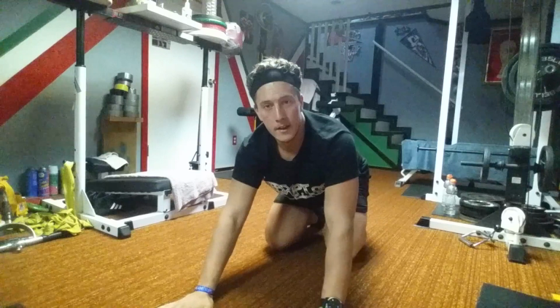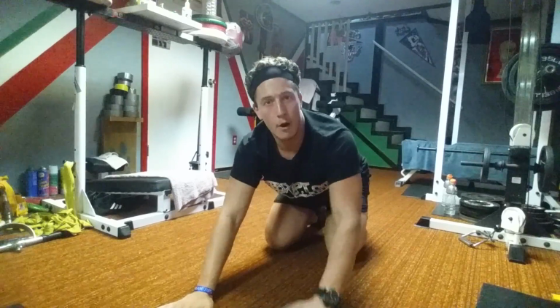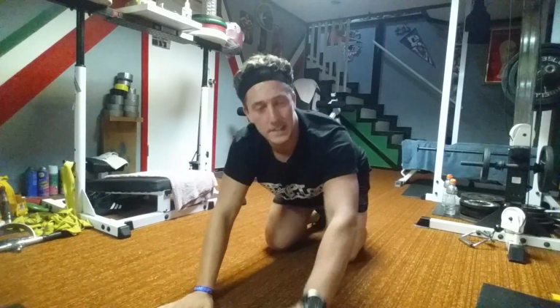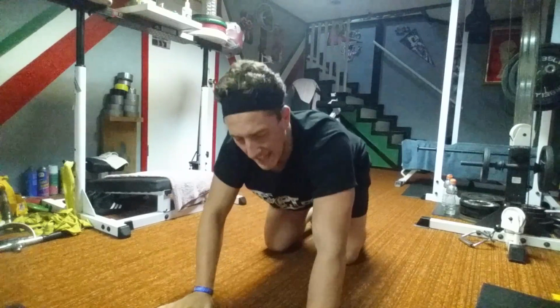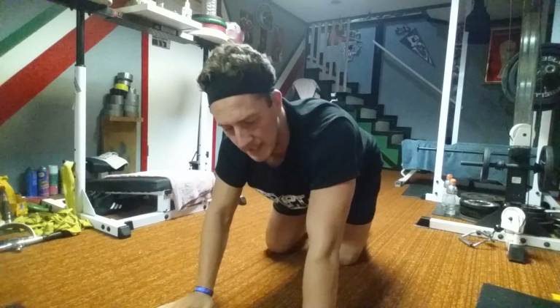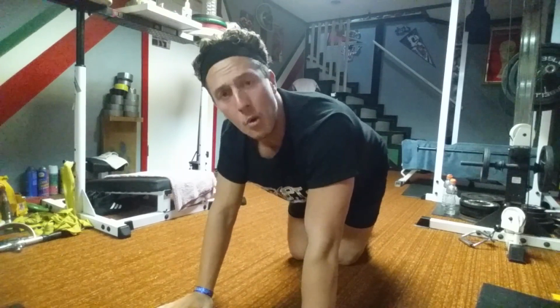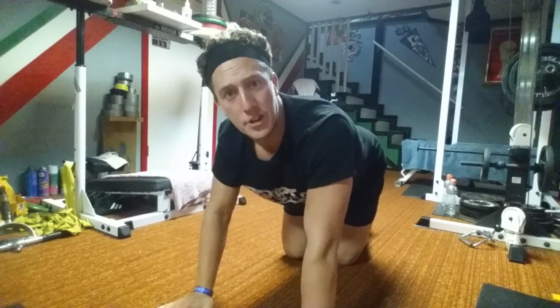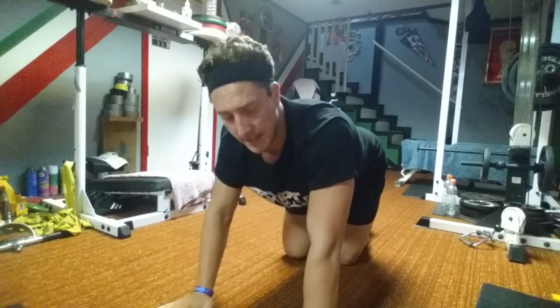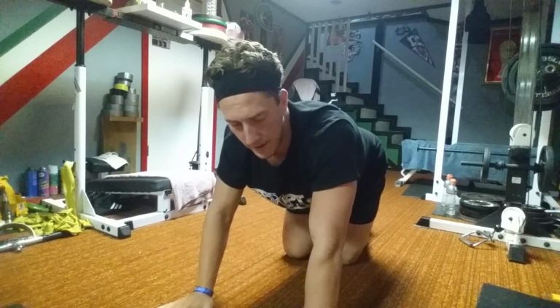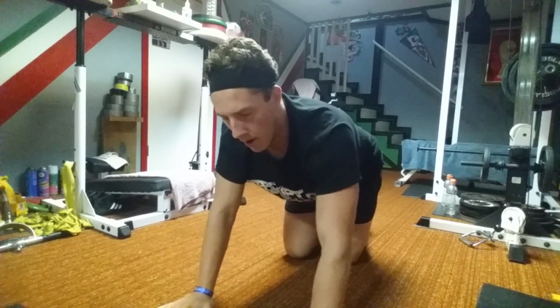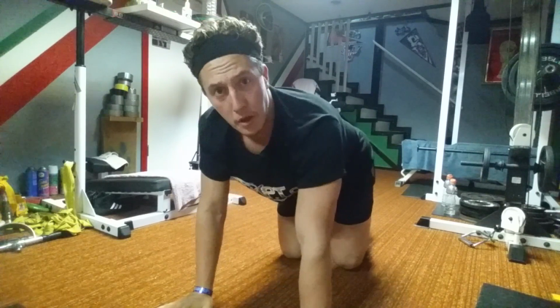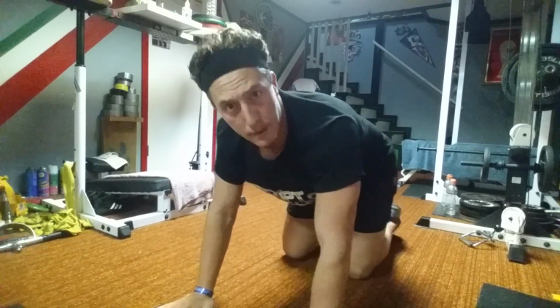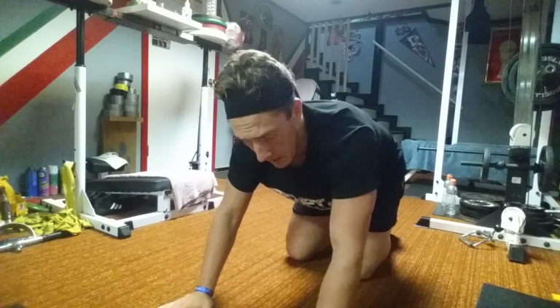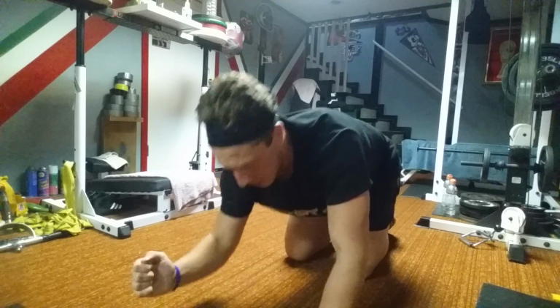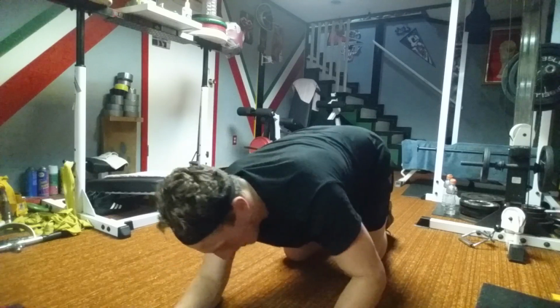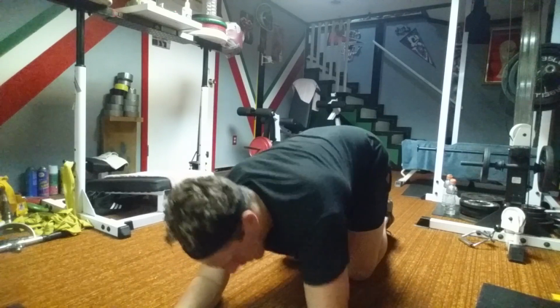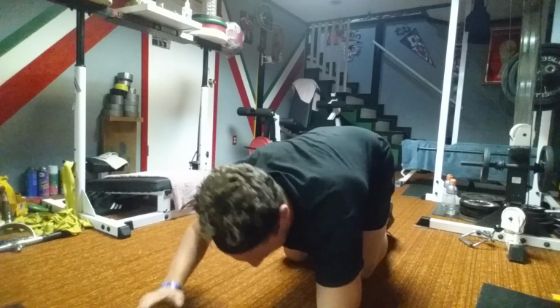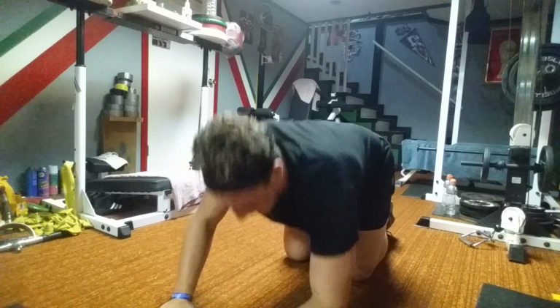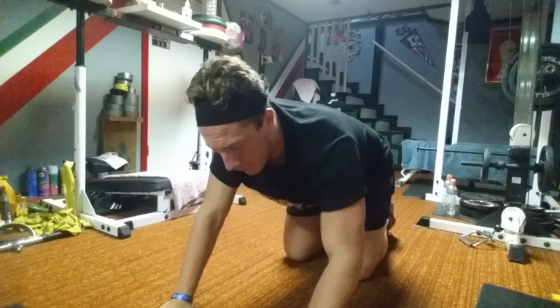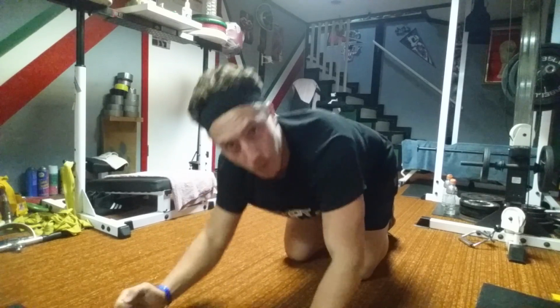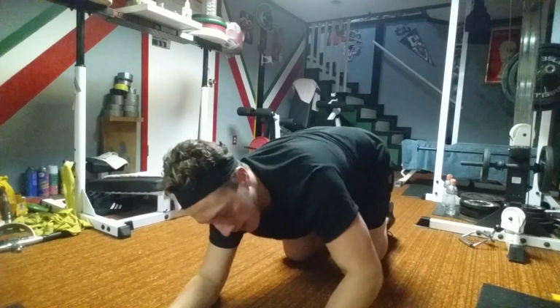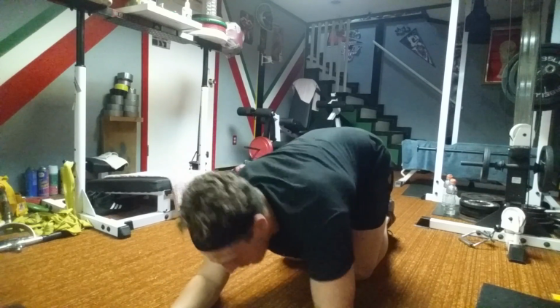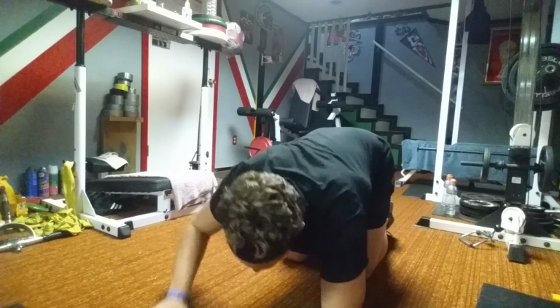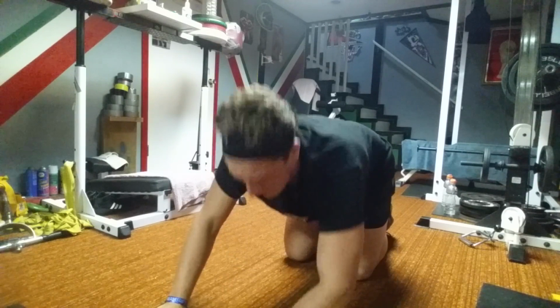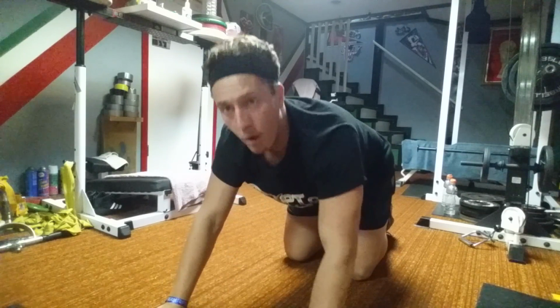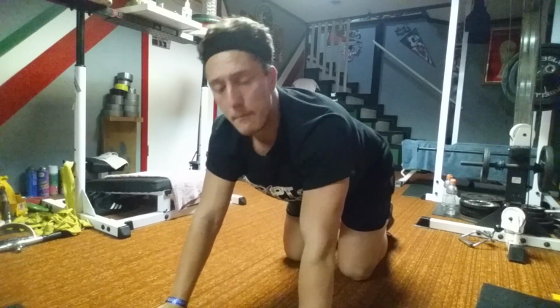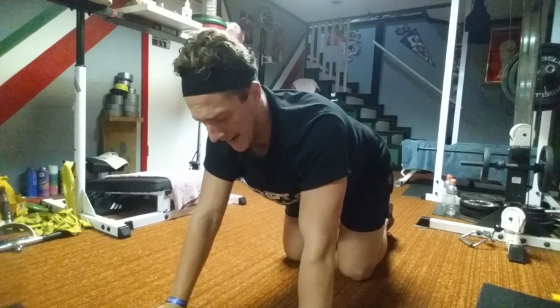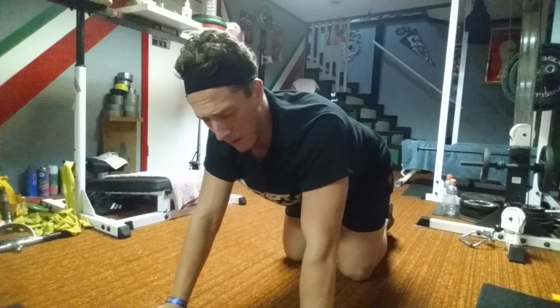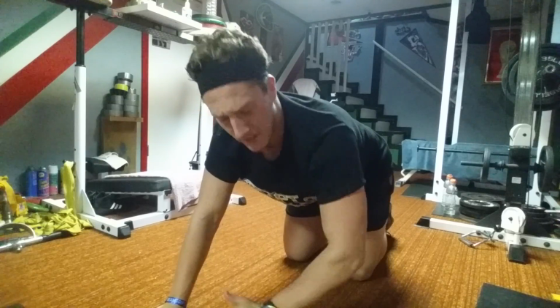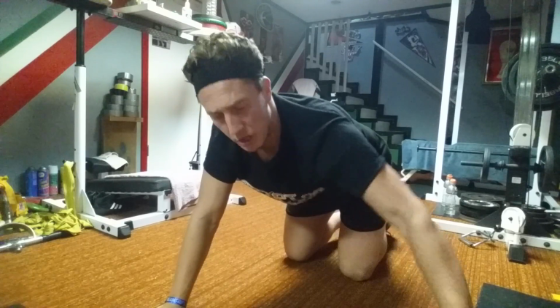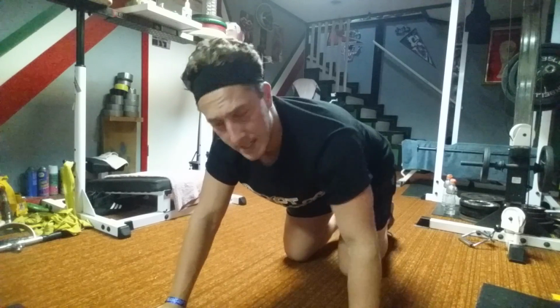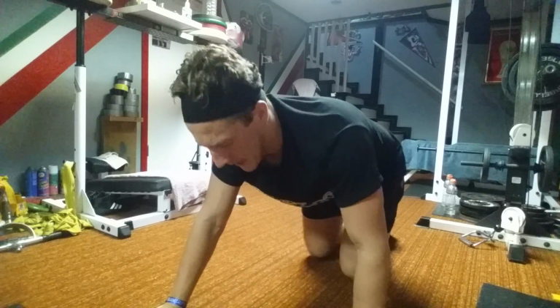Alright guys, so here's the exercise. It's called the tricep commando. I know what you think a commando is — when you go one and two and three and four. Instead of that, we're going to be focusing more on the triceps here.